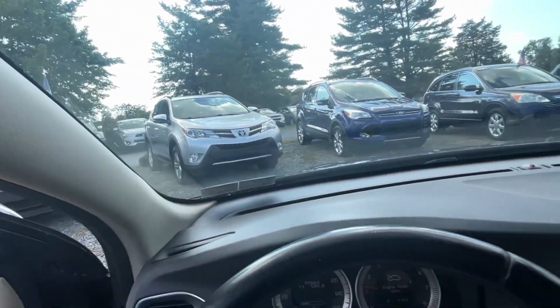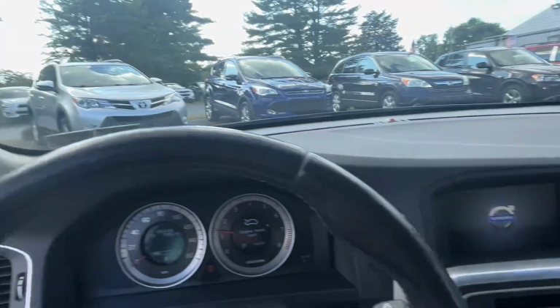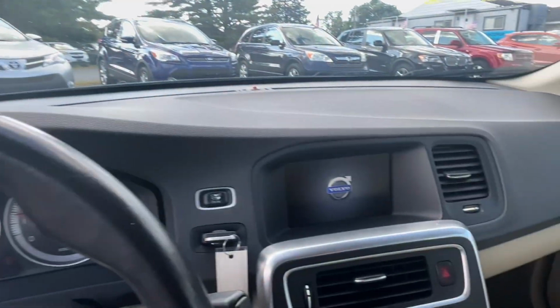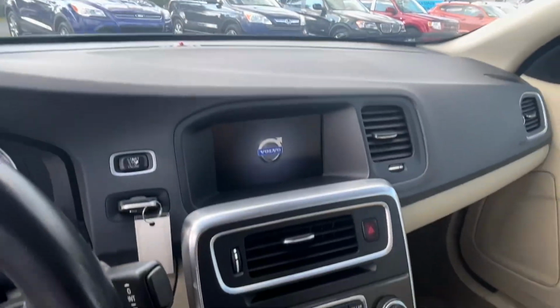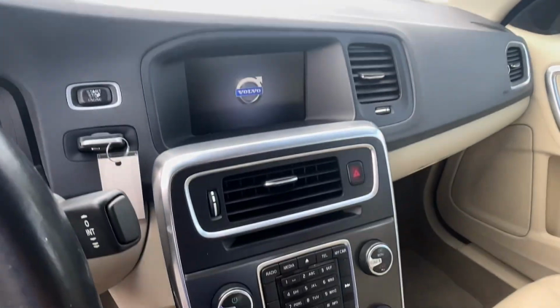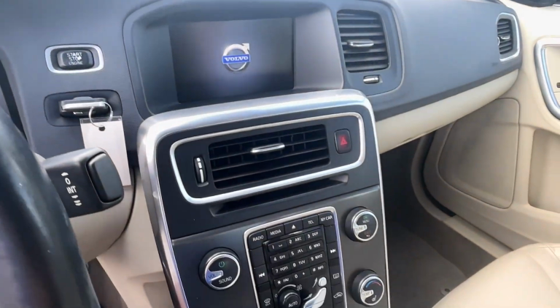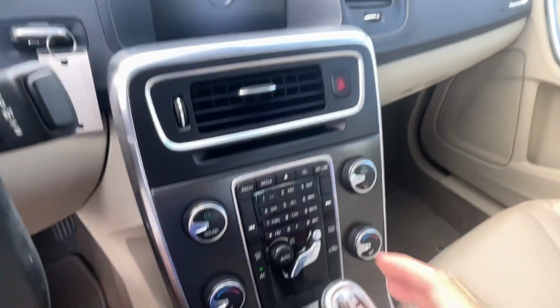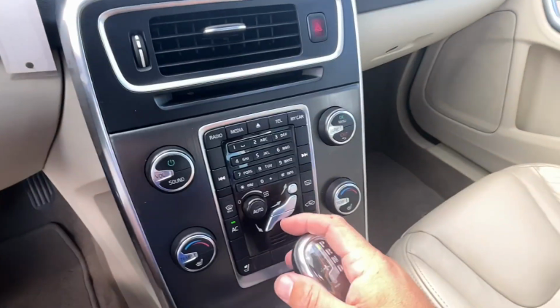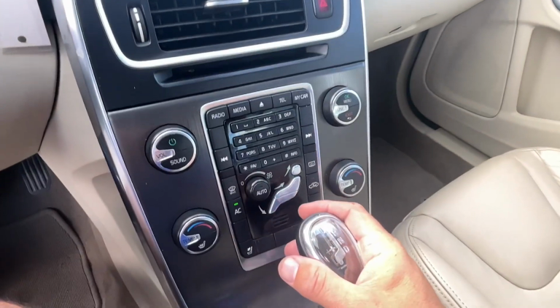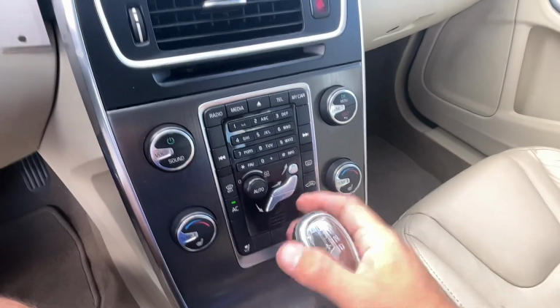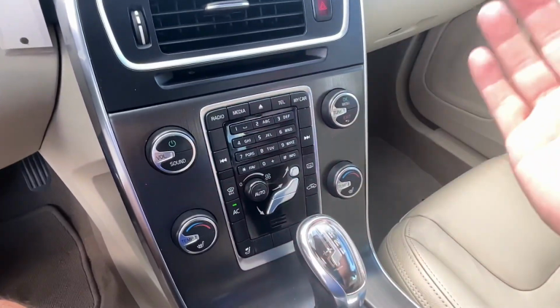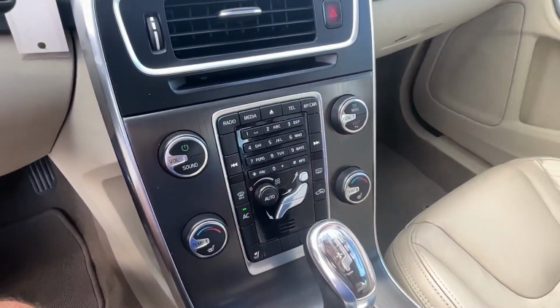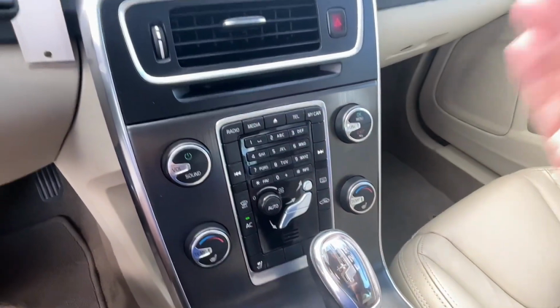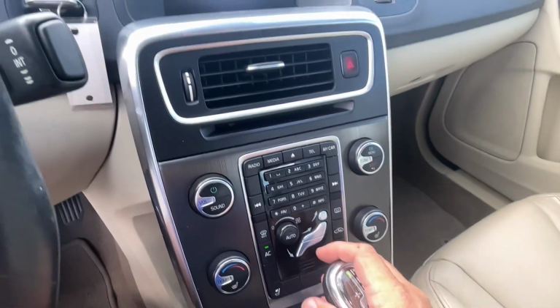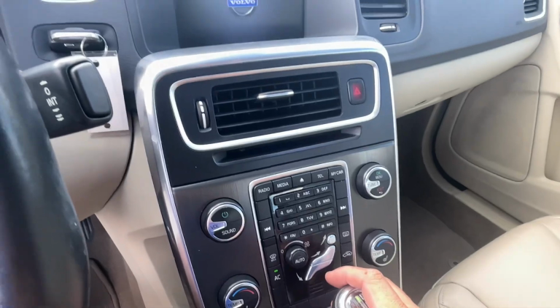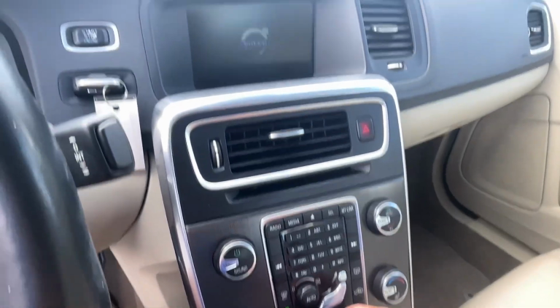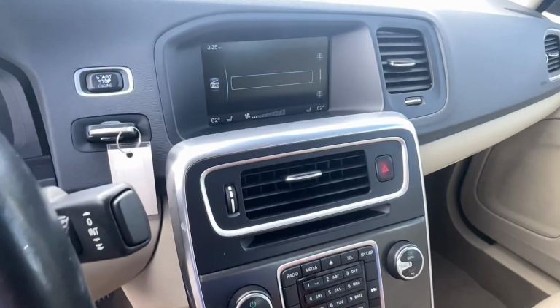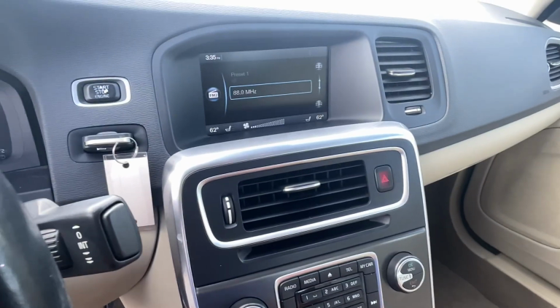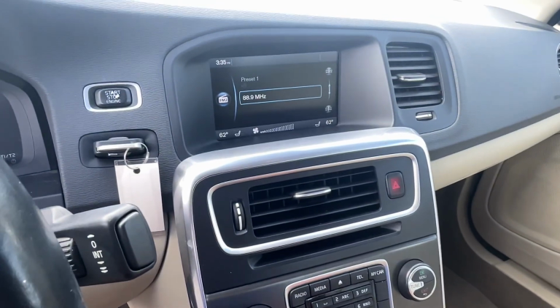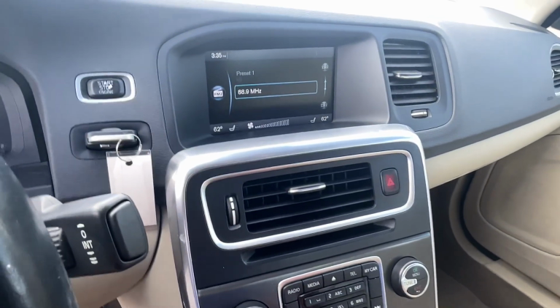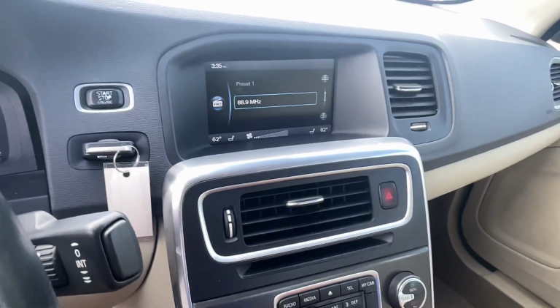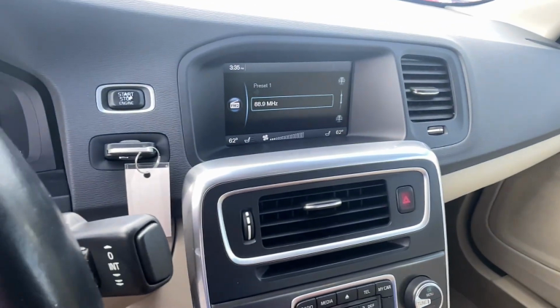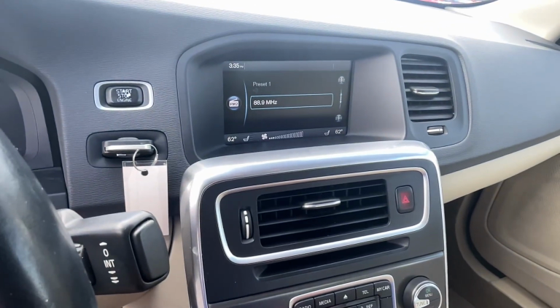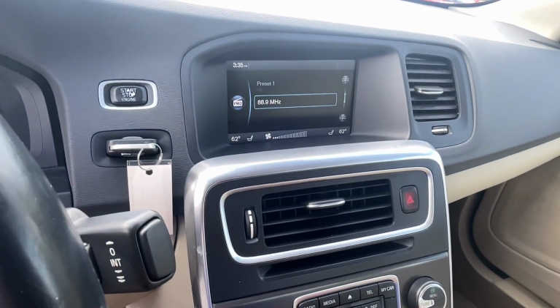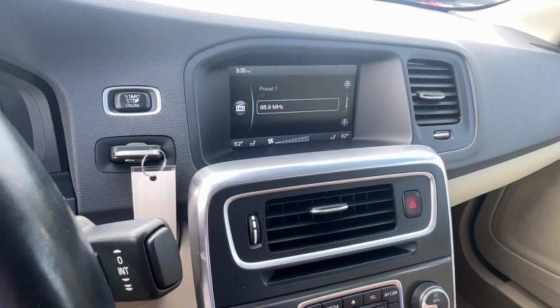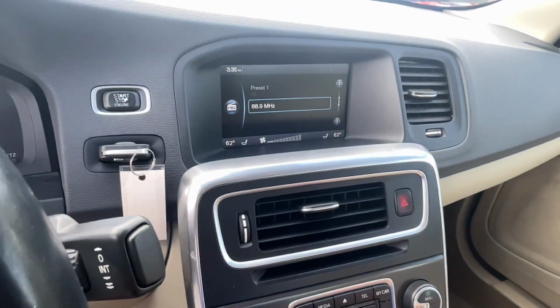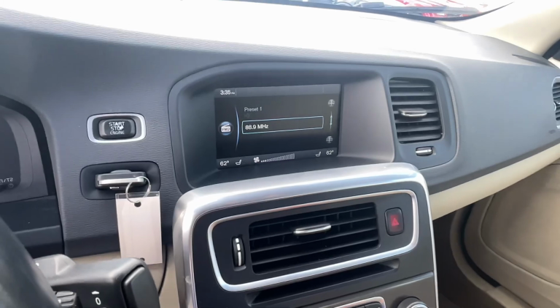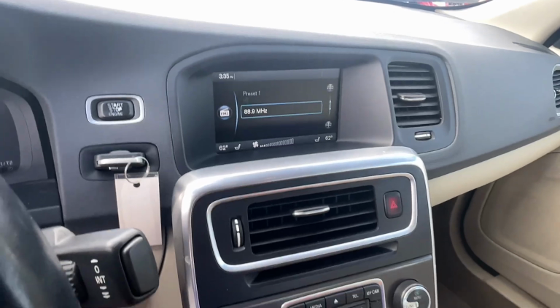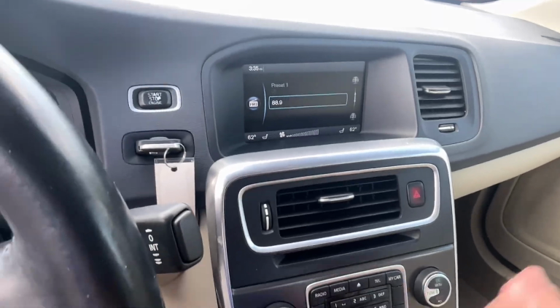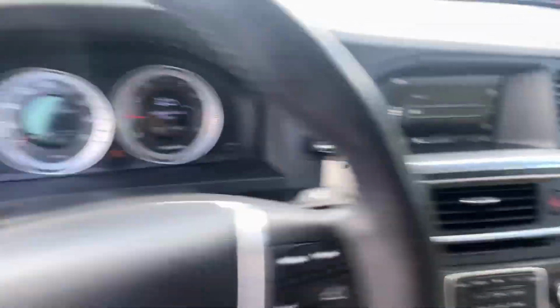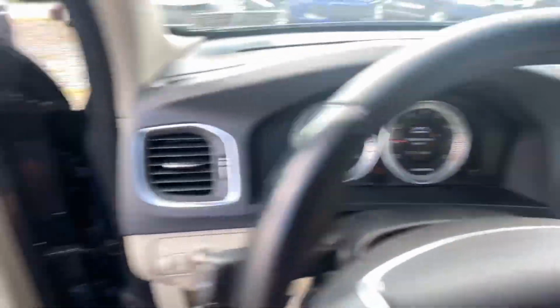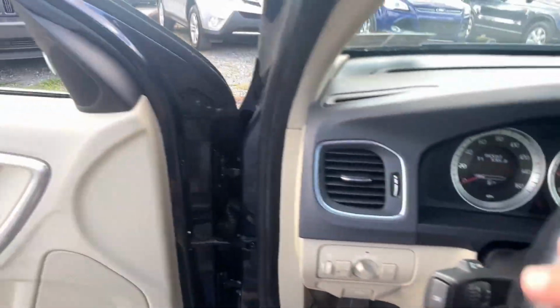Volvo is — I think they're the last manufacturer to still test the A-pillars against heavy items, the example being a moose. It's just one of those things. Let's see — I'm not sure if this has a backup camera. No backup camera, no nav.